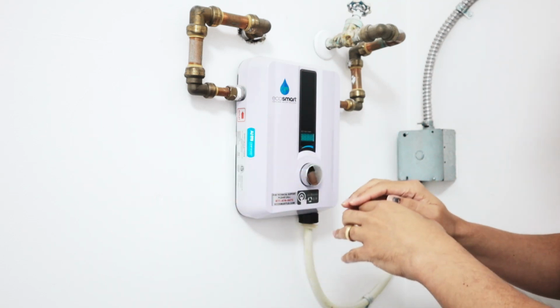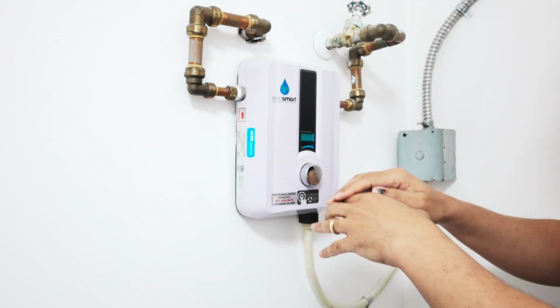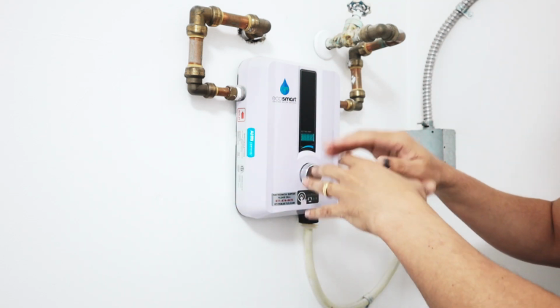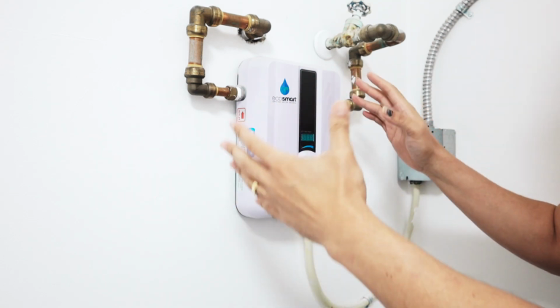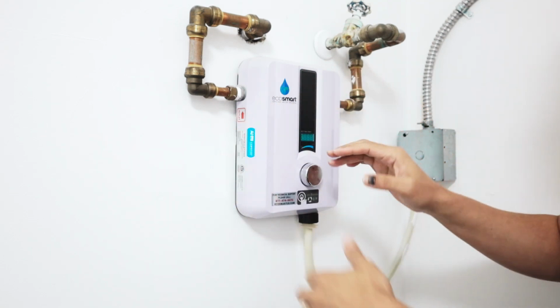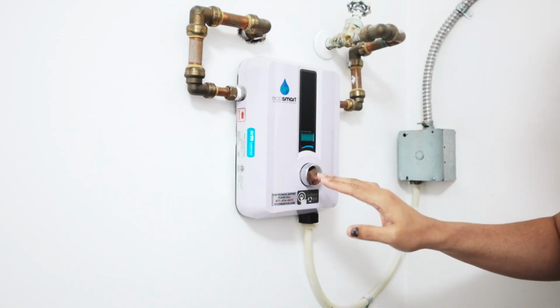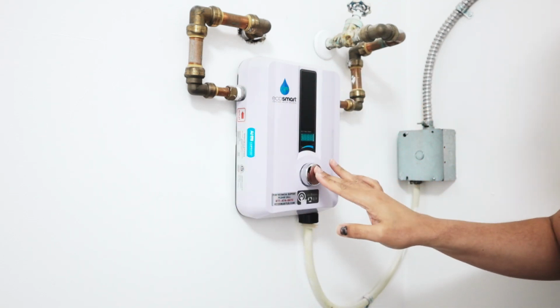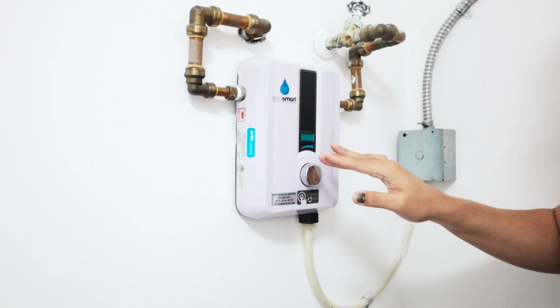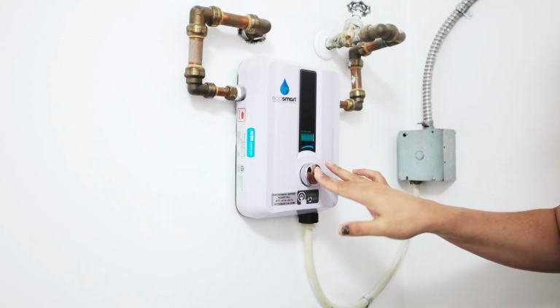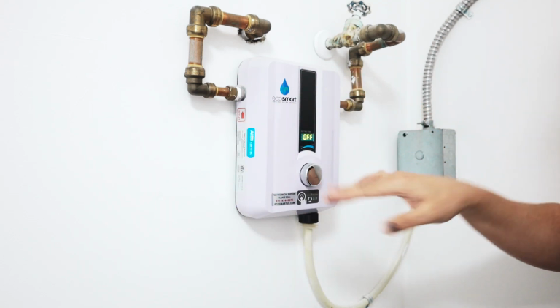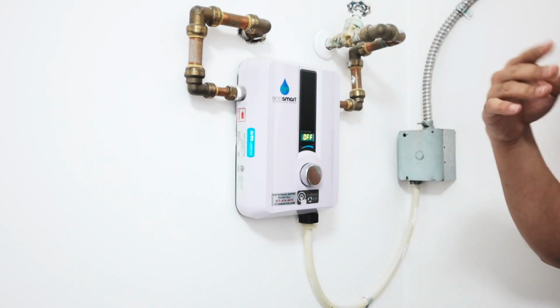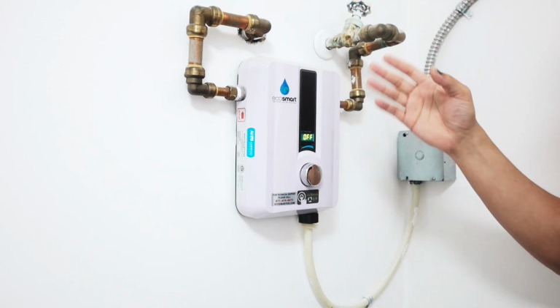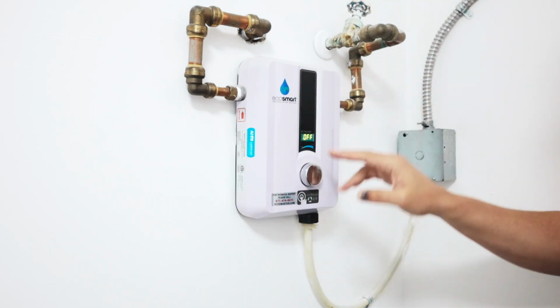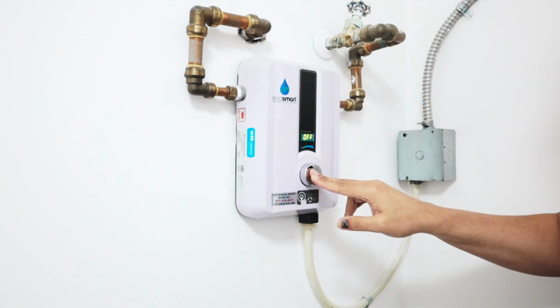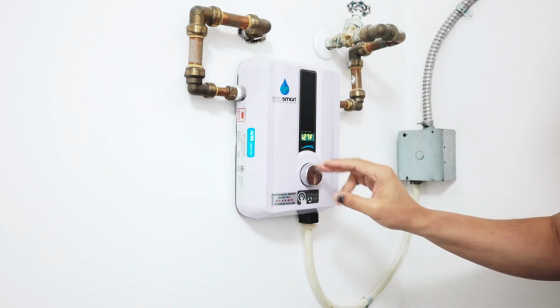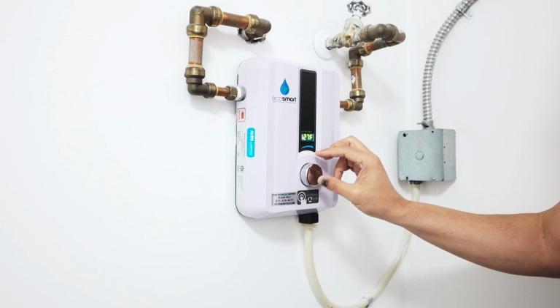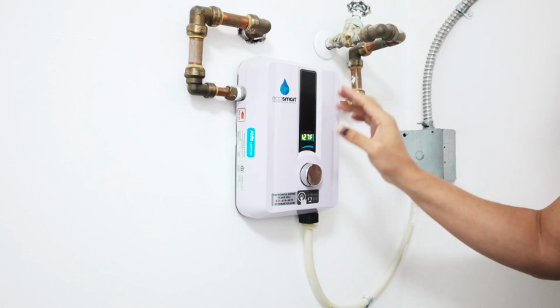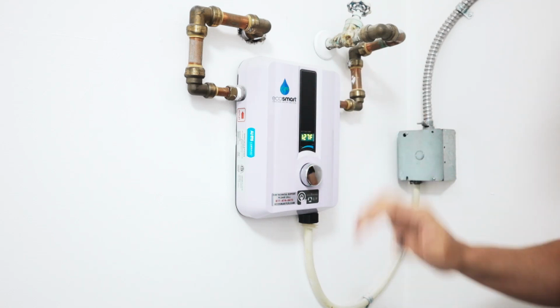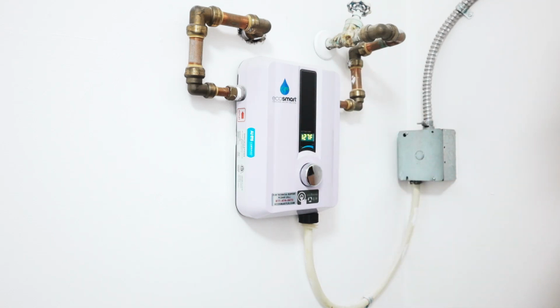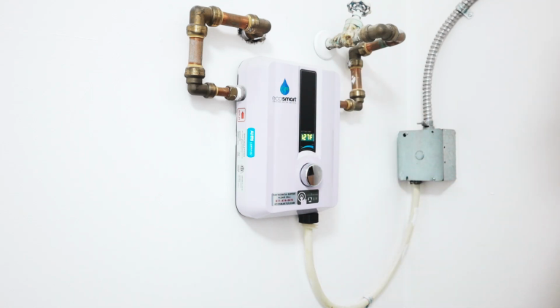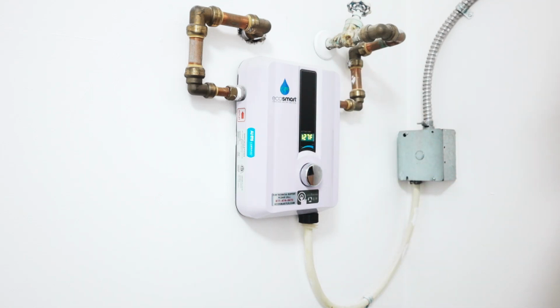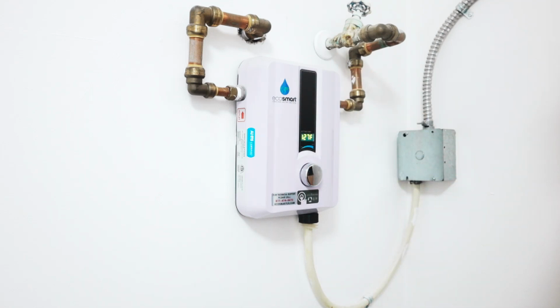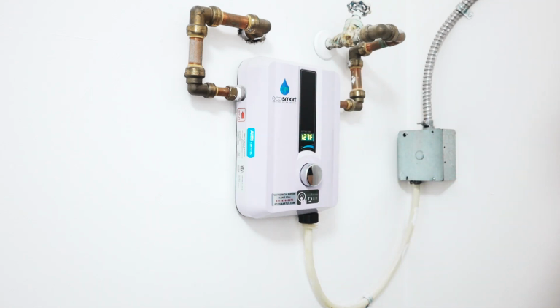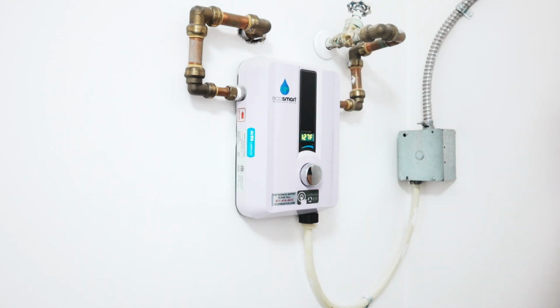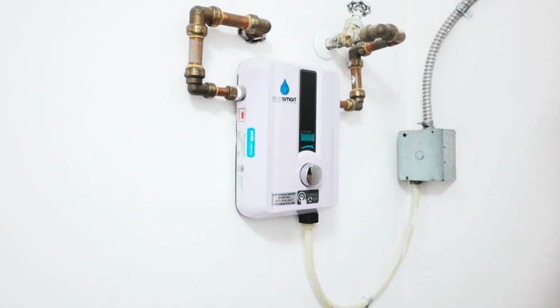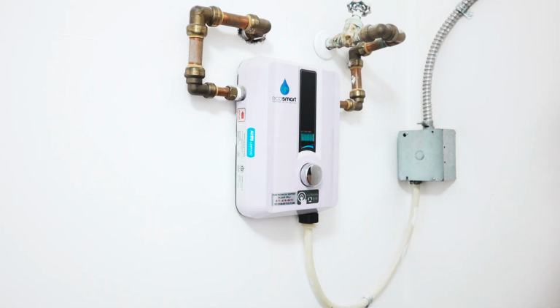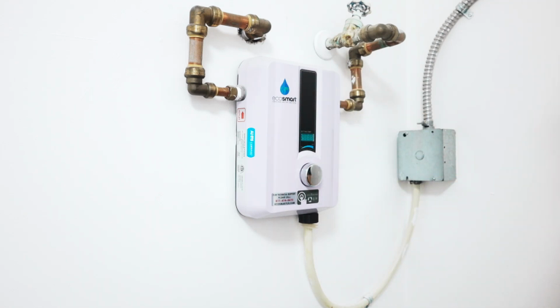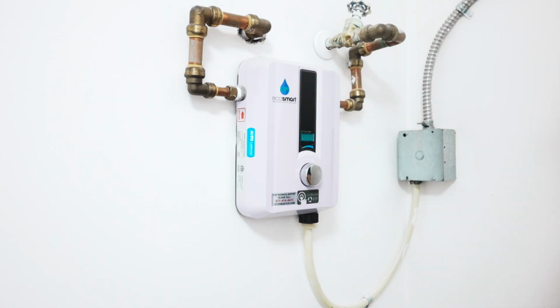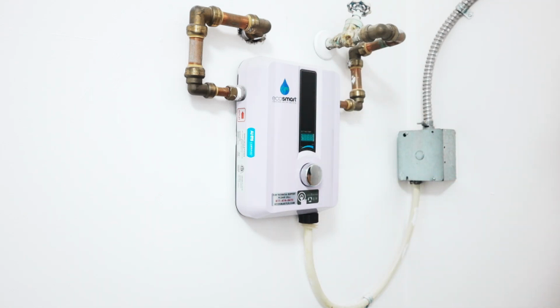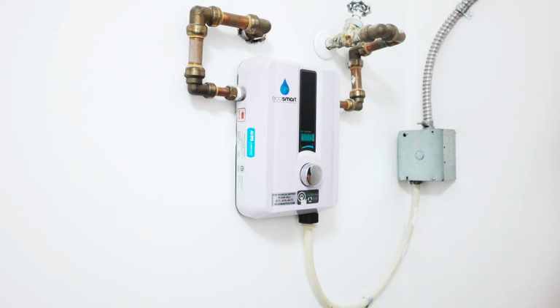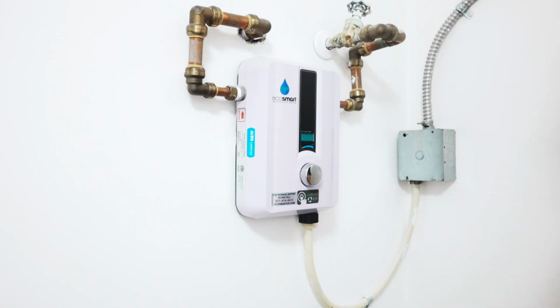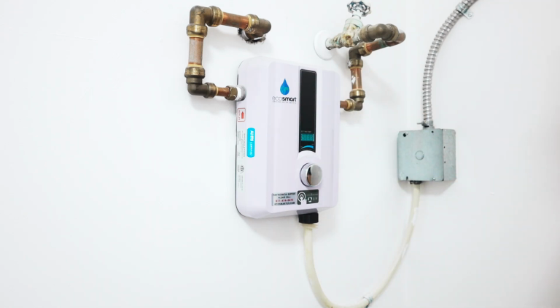There is no configuration — you just click and you're ready to go with your temperature. I've been using this for a while, I like it, and I recommend it.